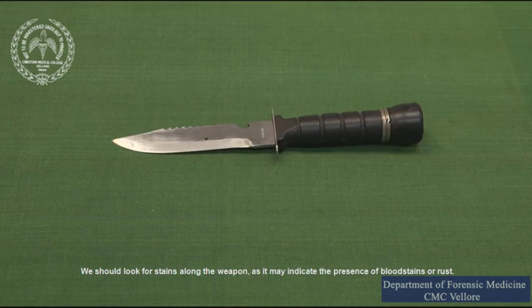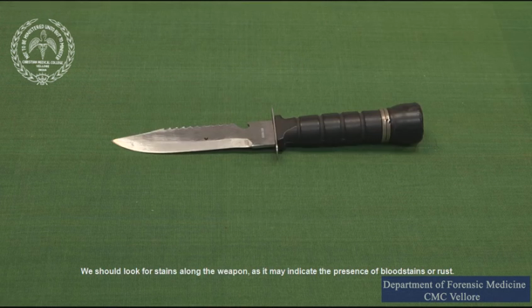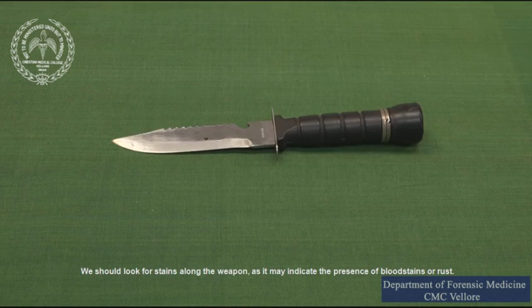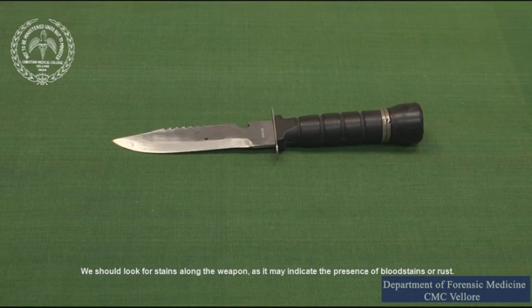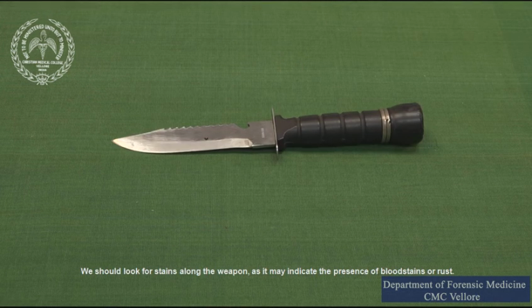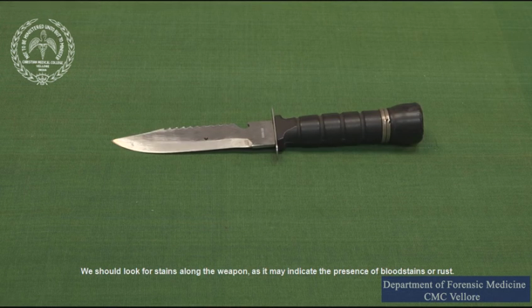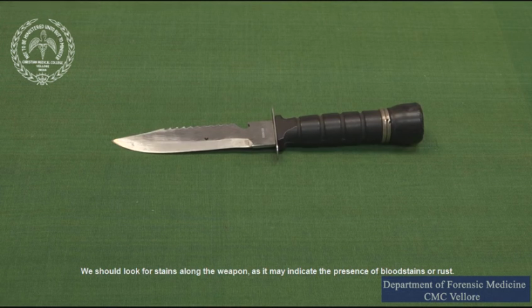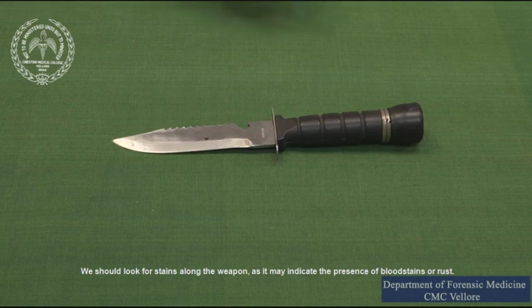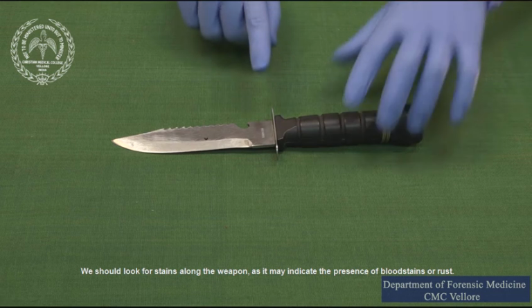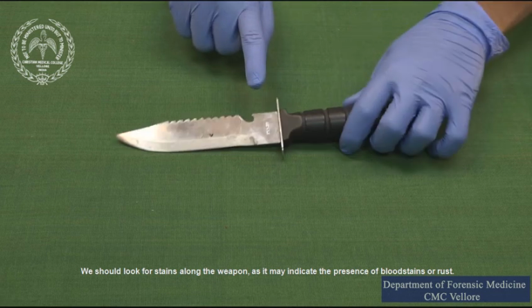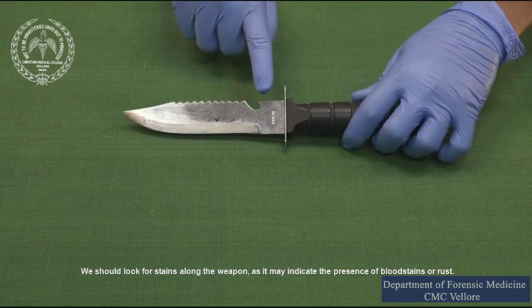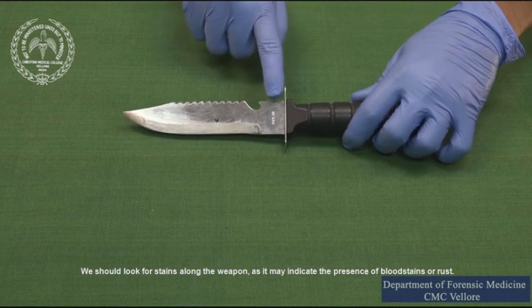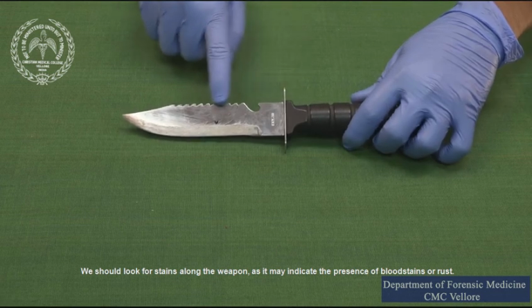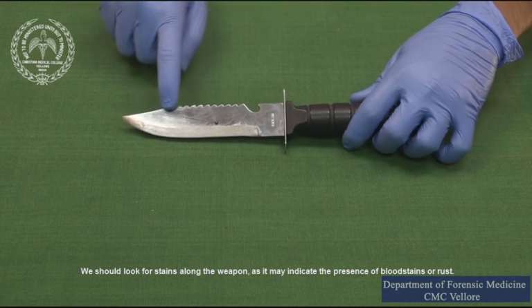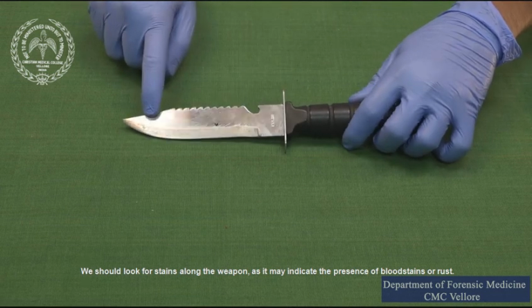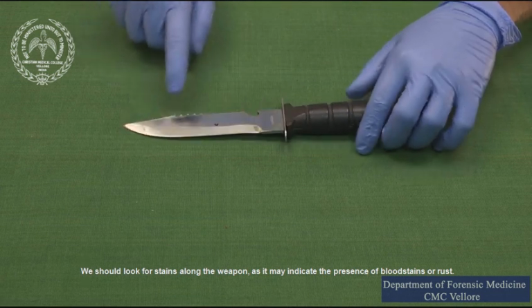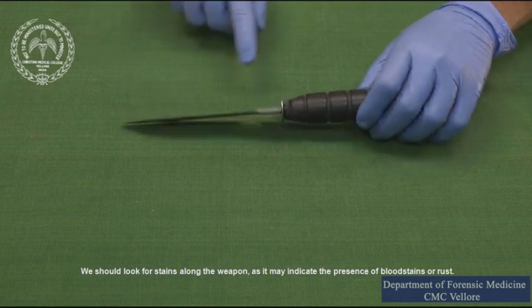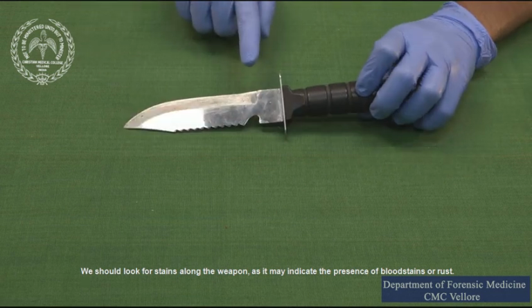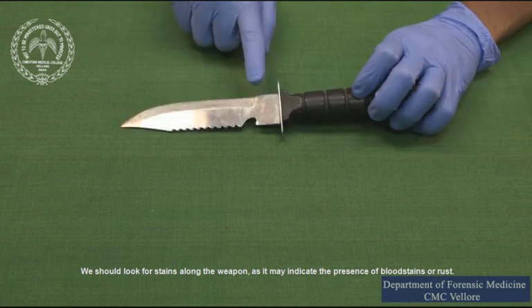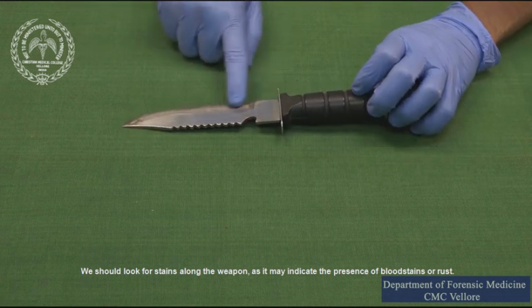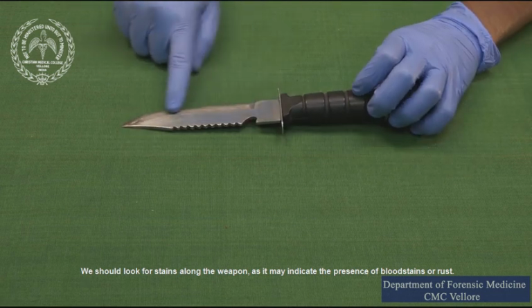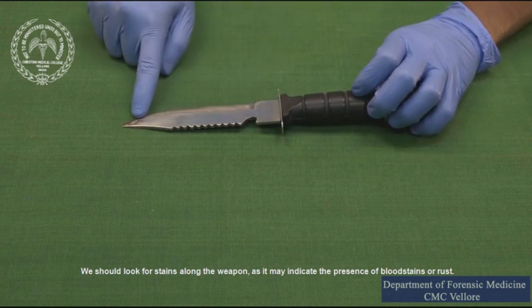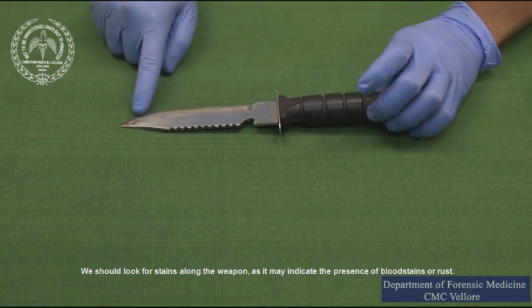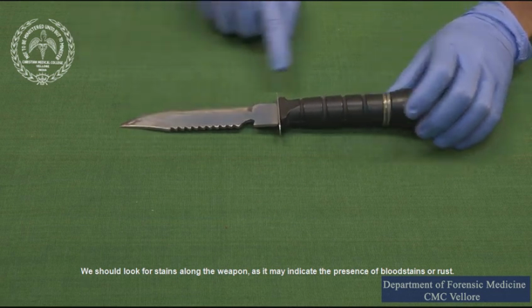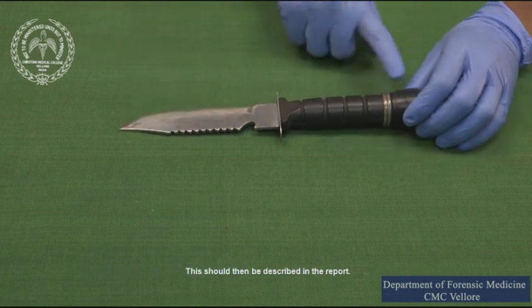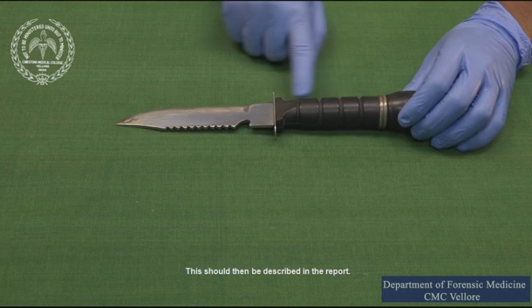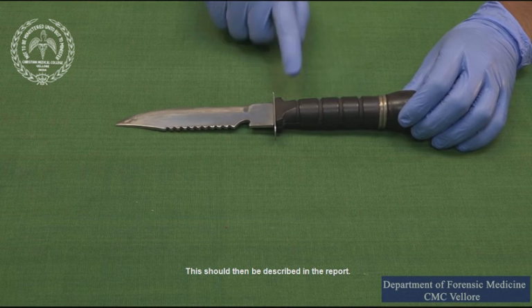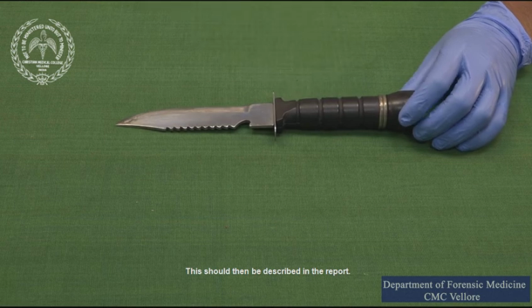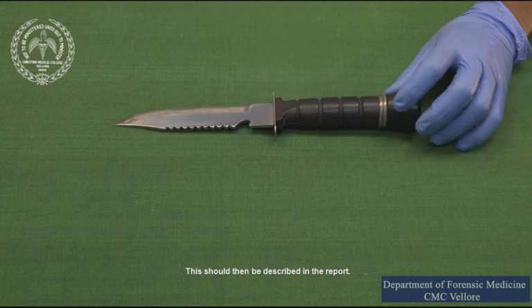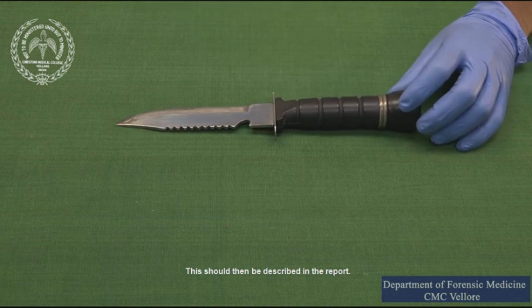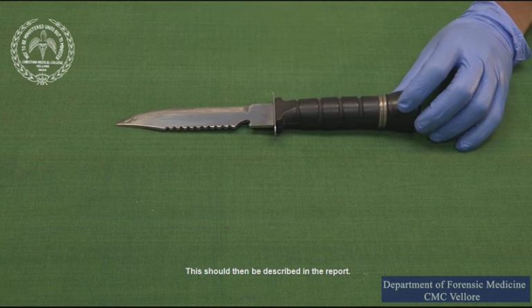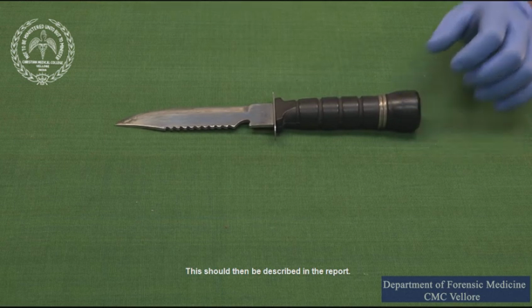We should look for stains along the weapon as it may indicate the presence of blood stains or rust. This should then be described in the report.